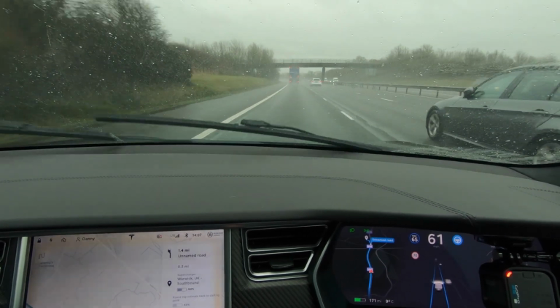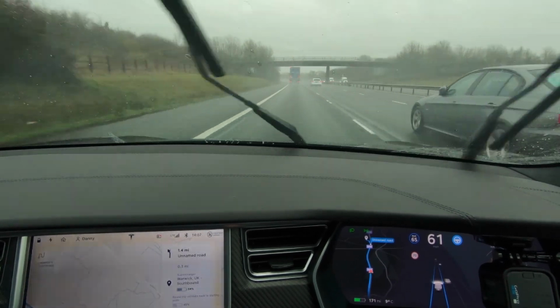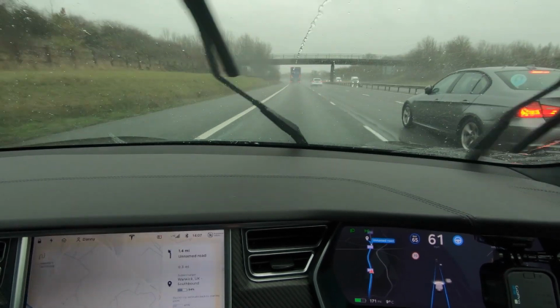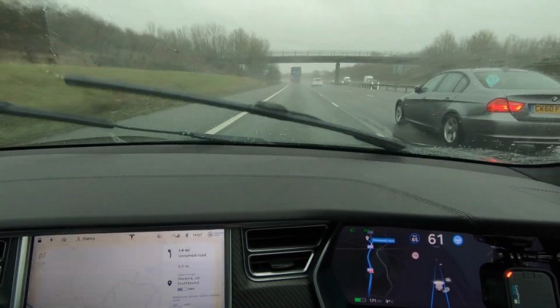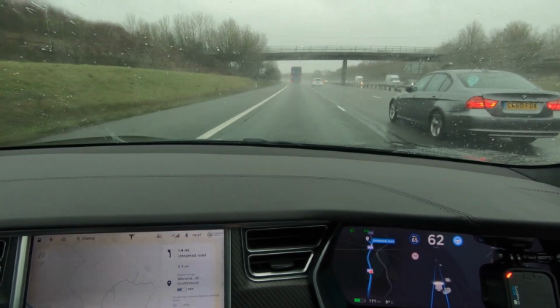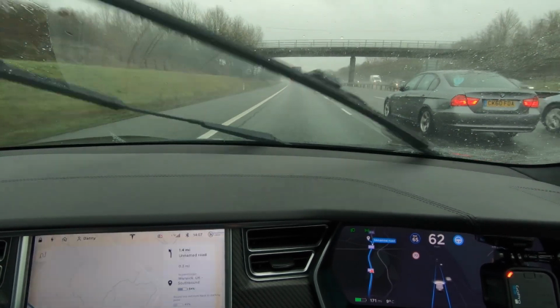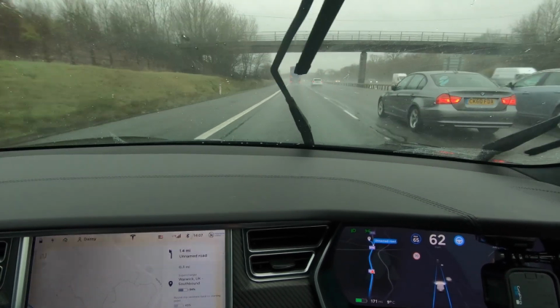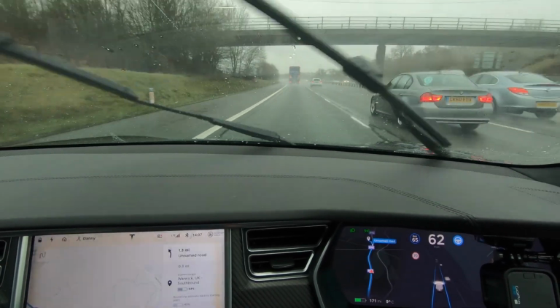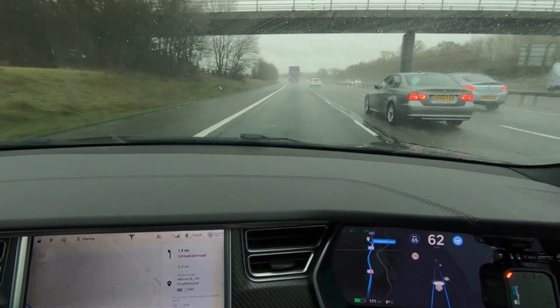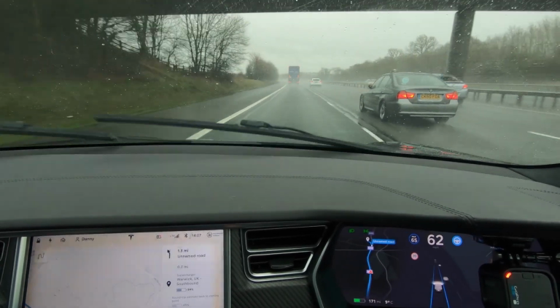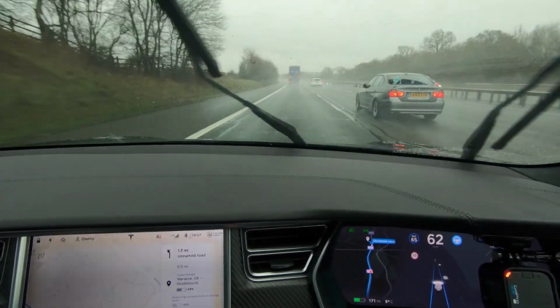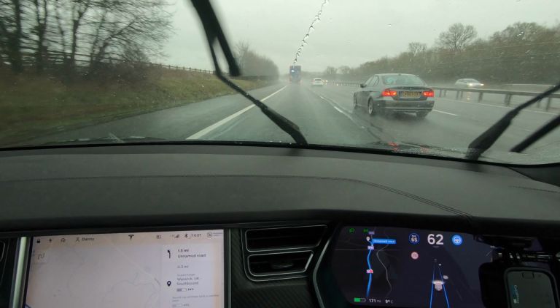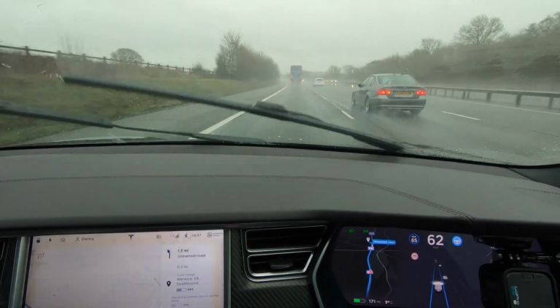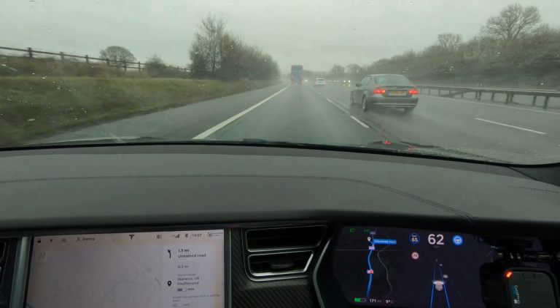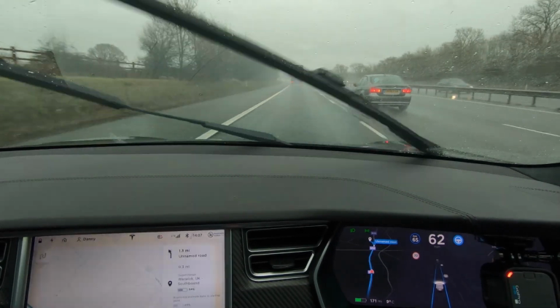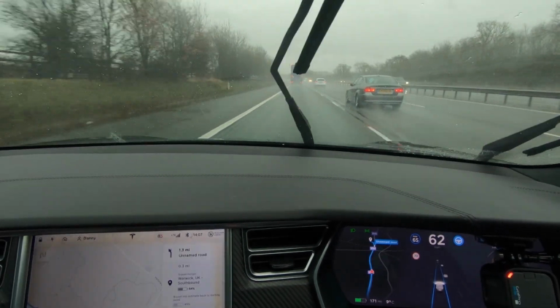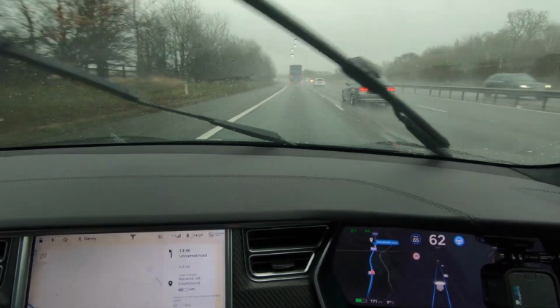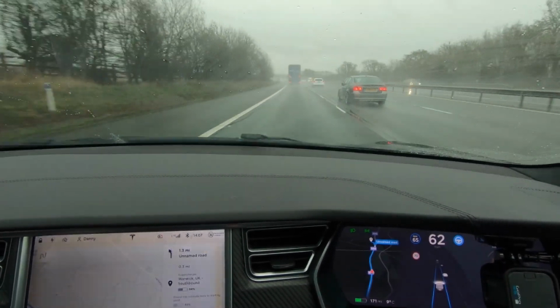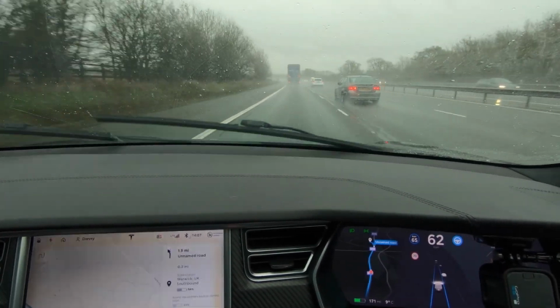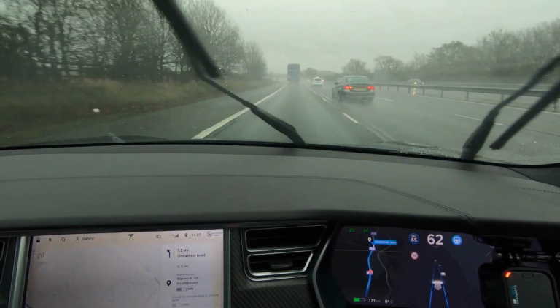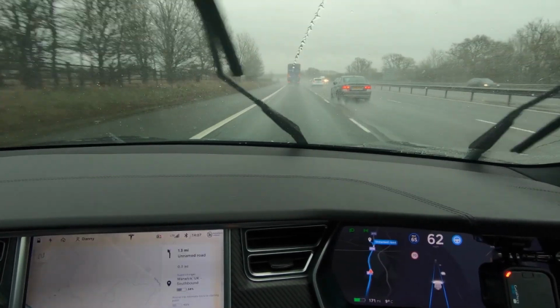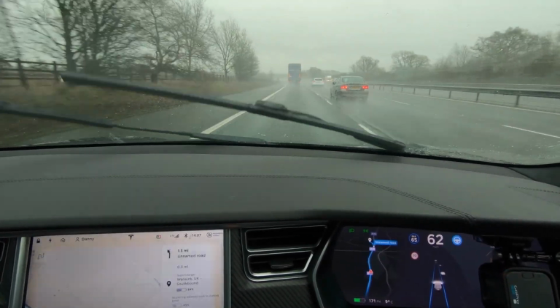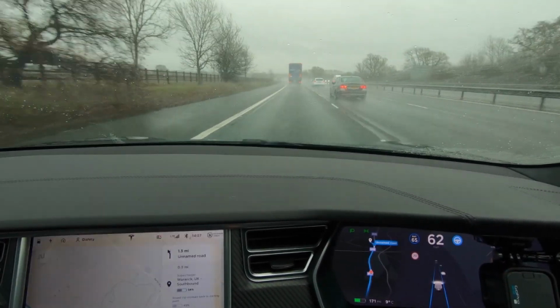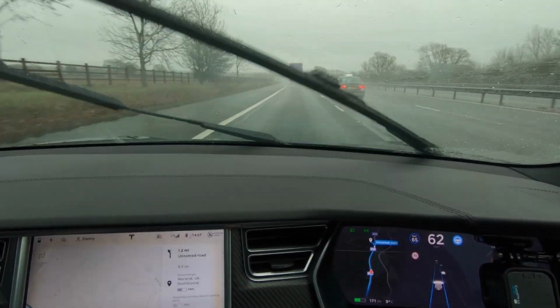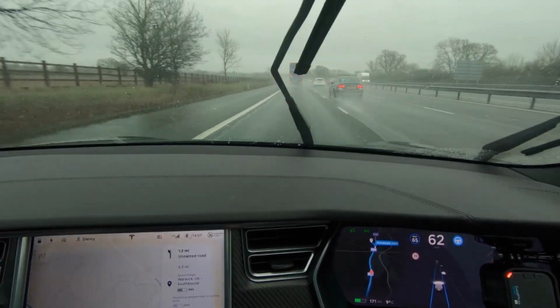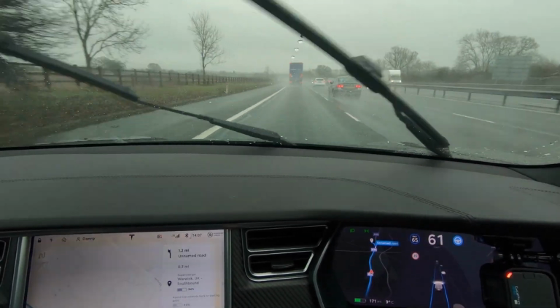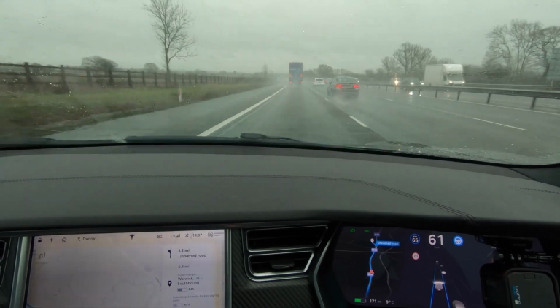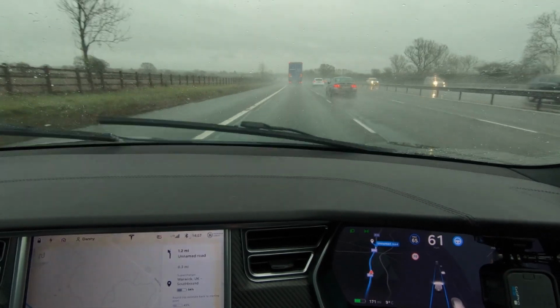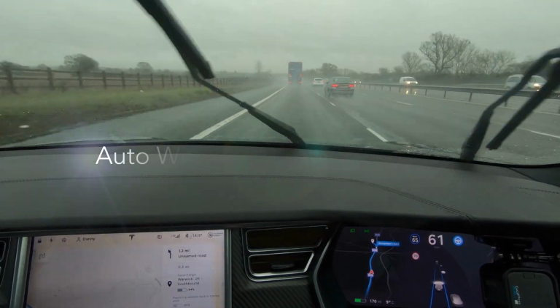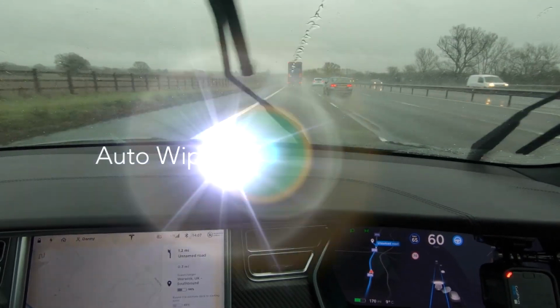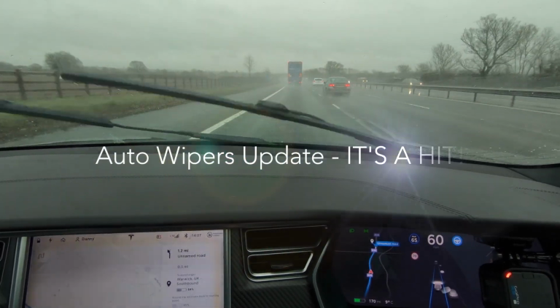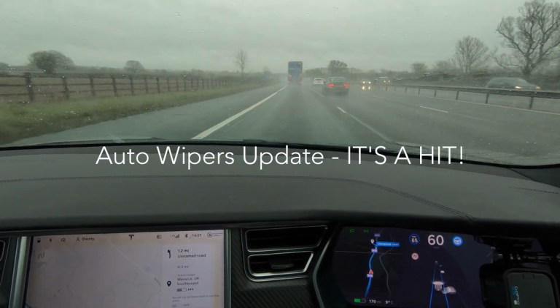We've even had a couple of instances where it's detected raindrops and wiped a pretty much dry windscreen, which we weren't getting before. So well done Tesla, well done Elon — that has absolutely proved to be better.